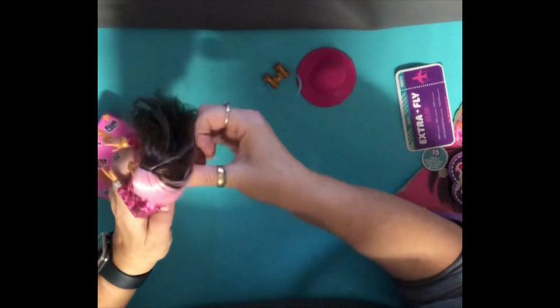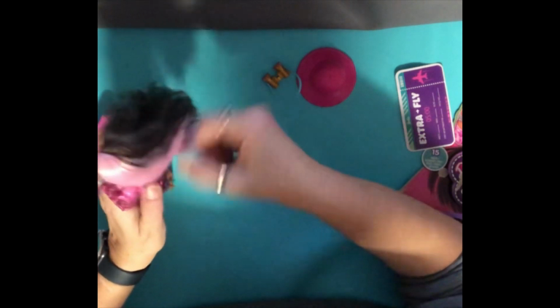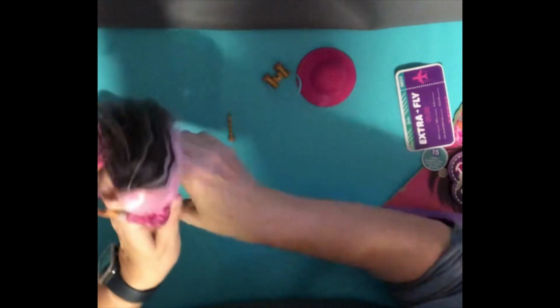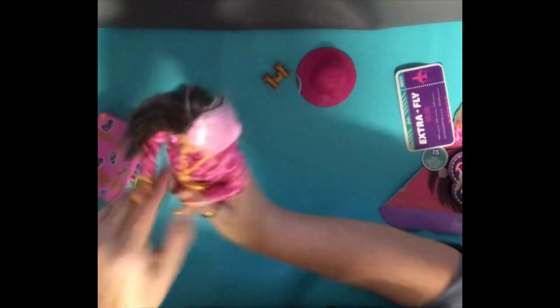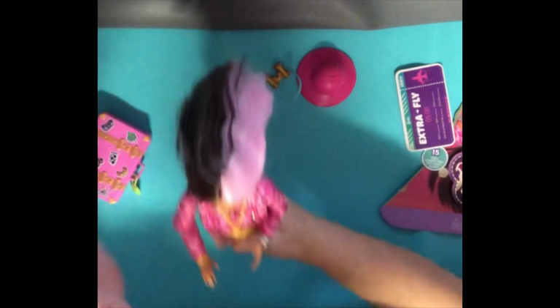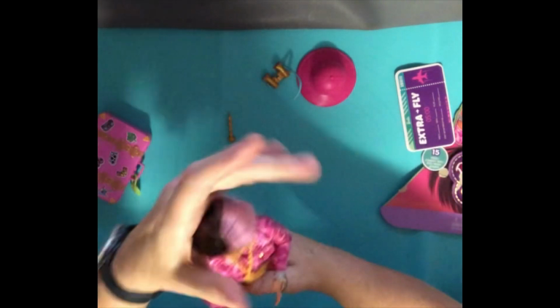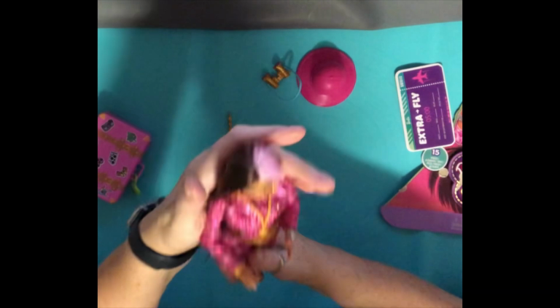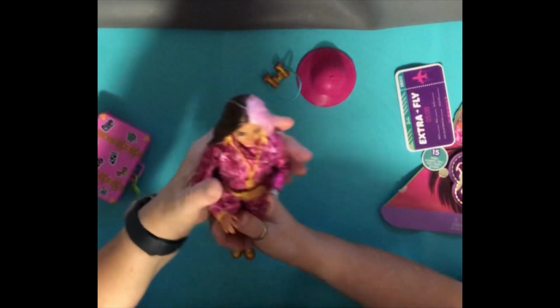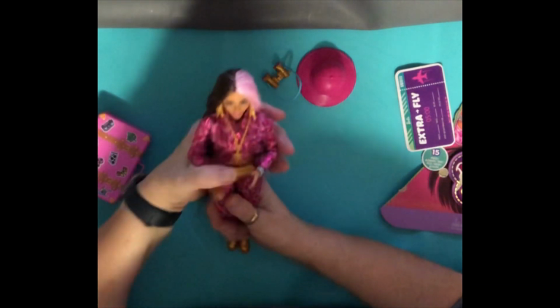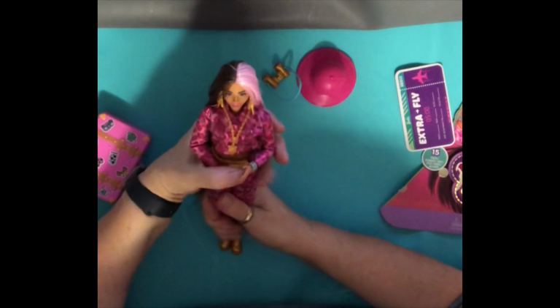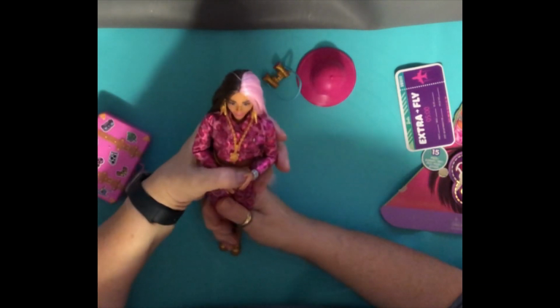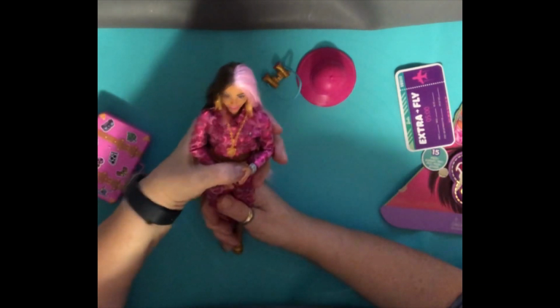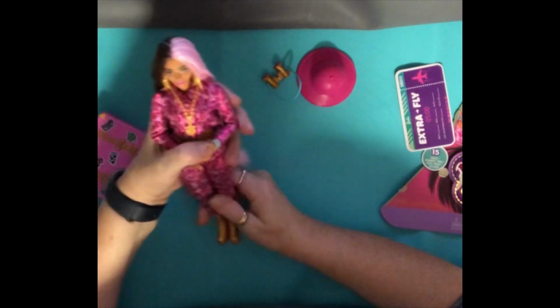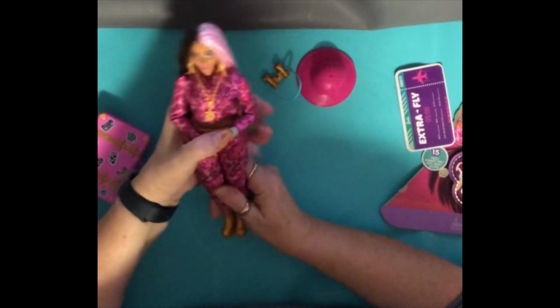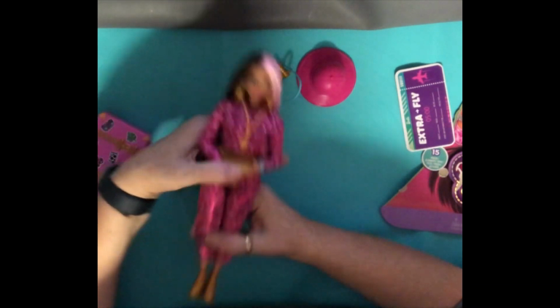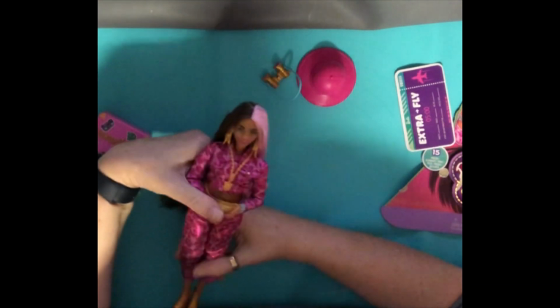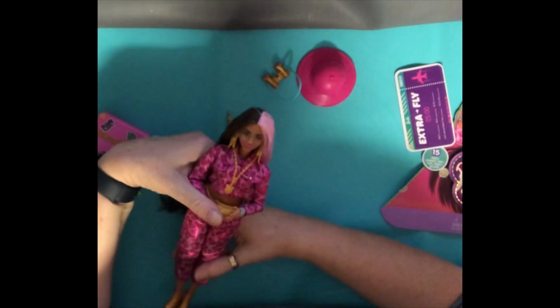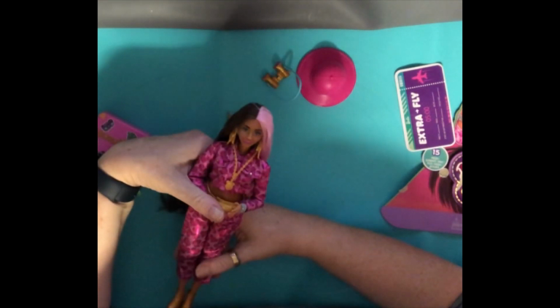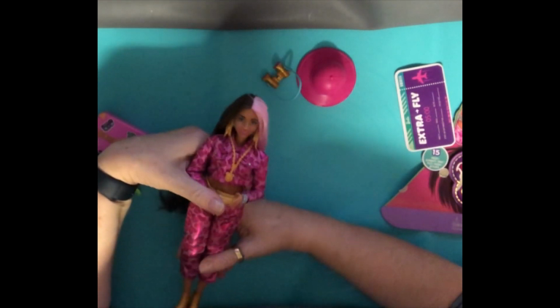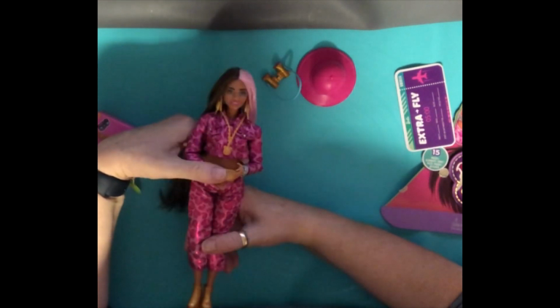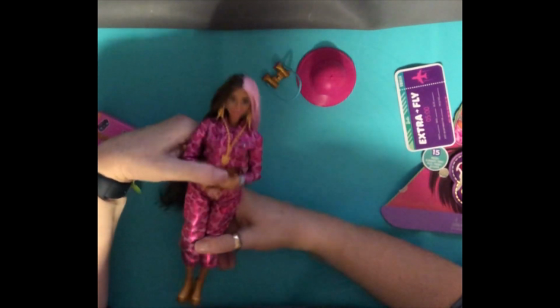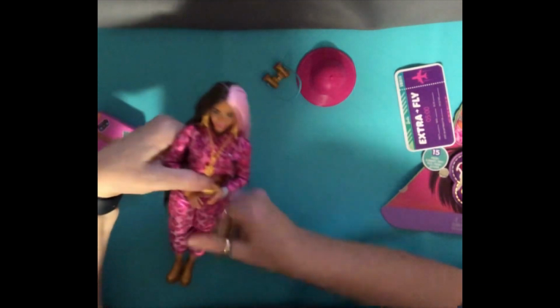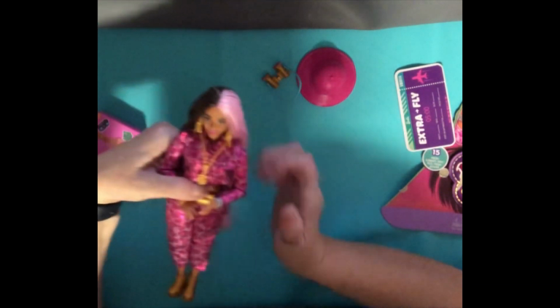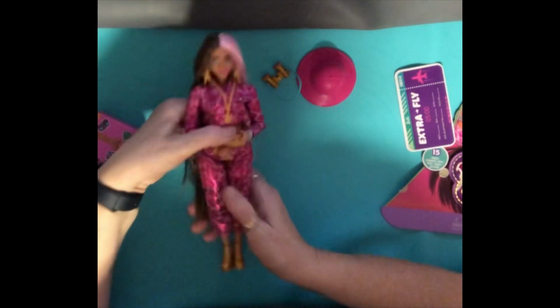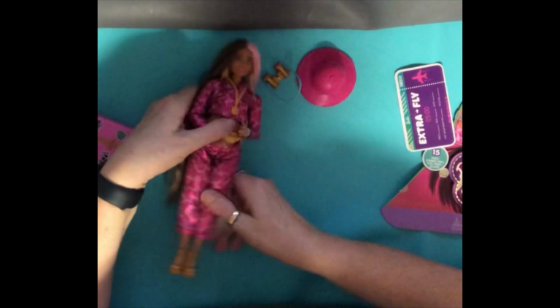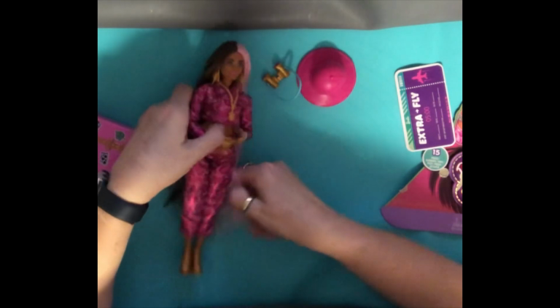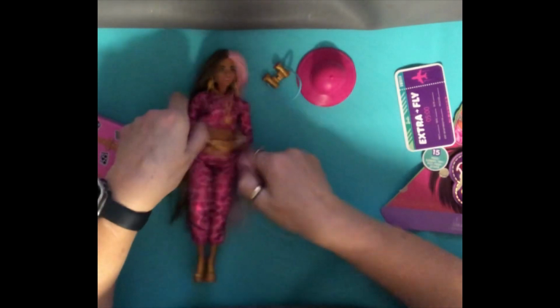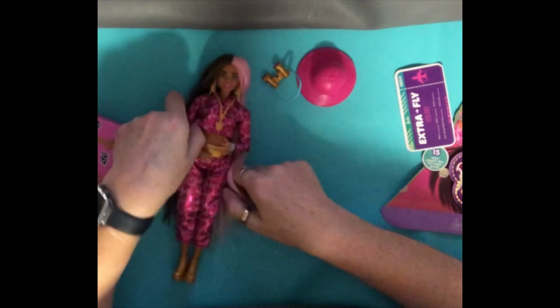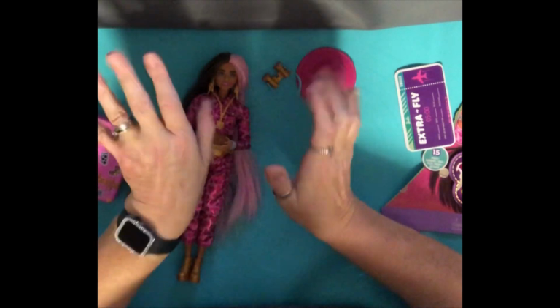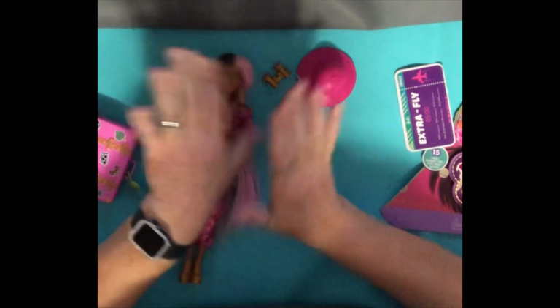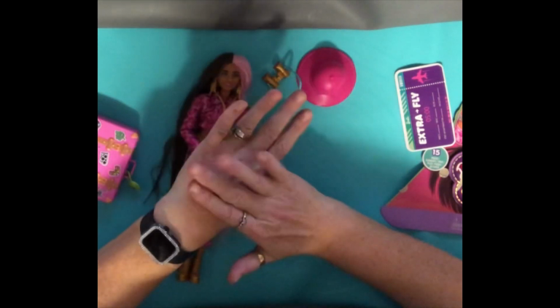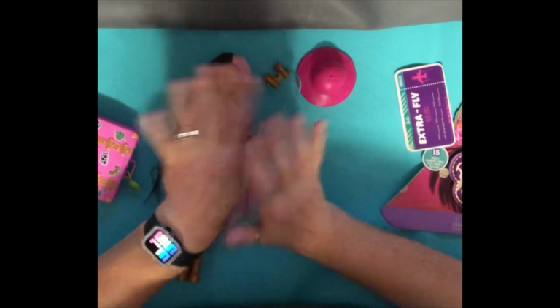So that was my doll a day till Christmas for today. I hope you enjoyed that — thank you for watching, bye for now!